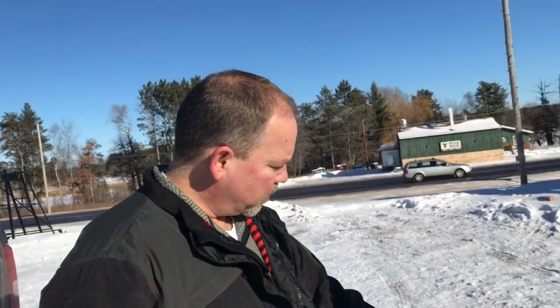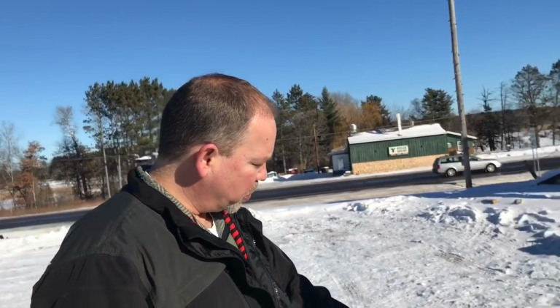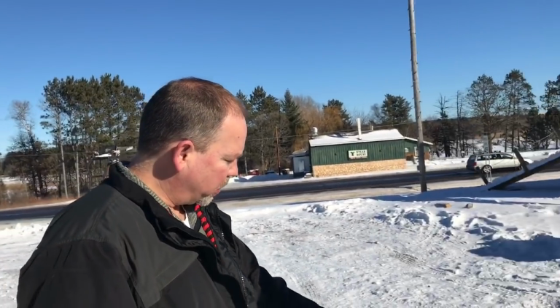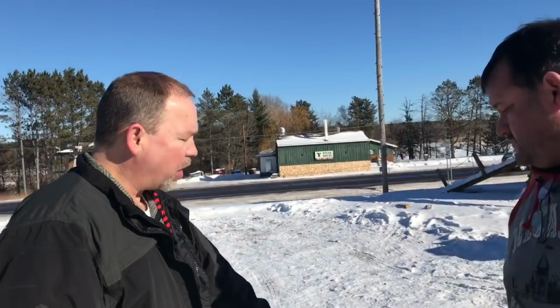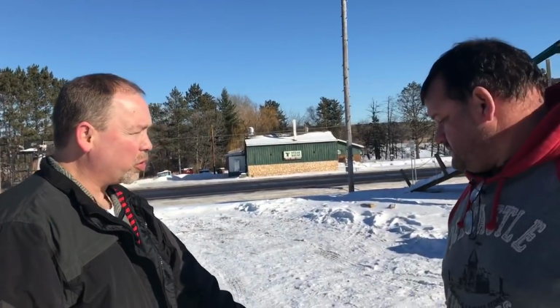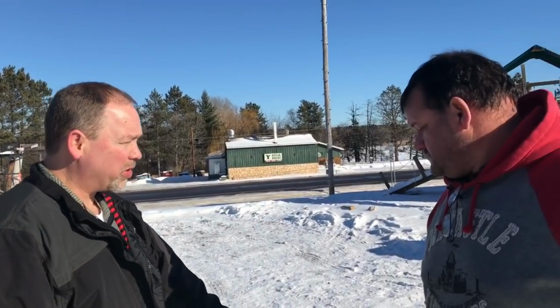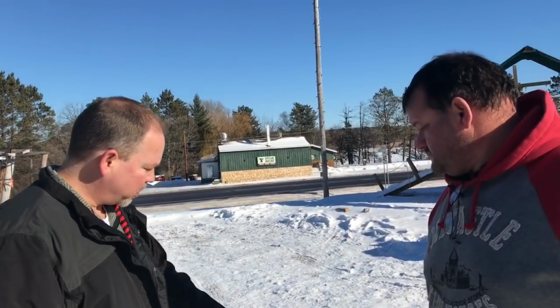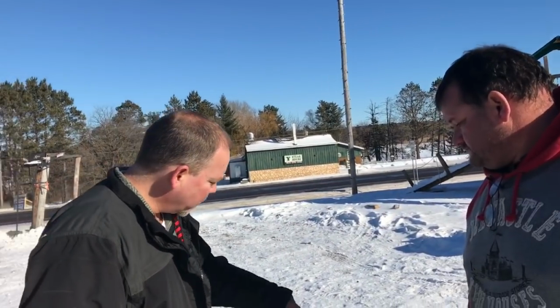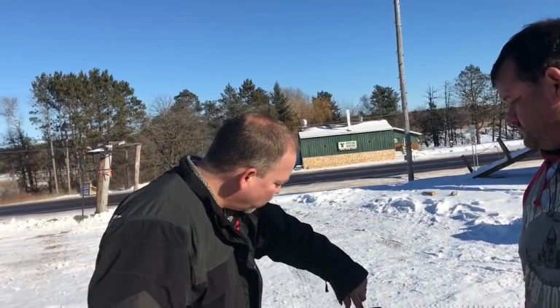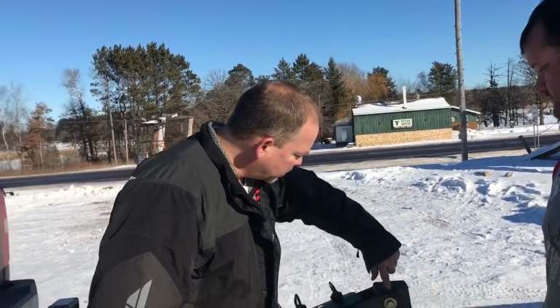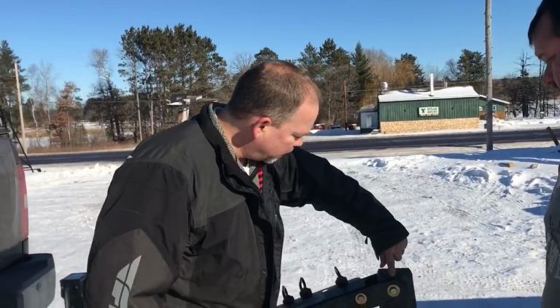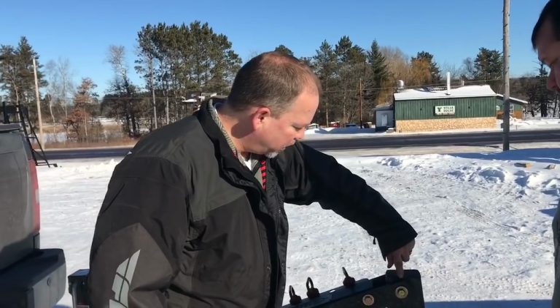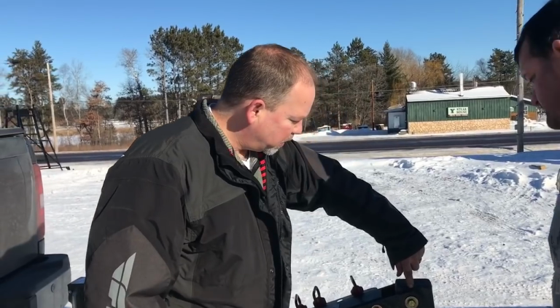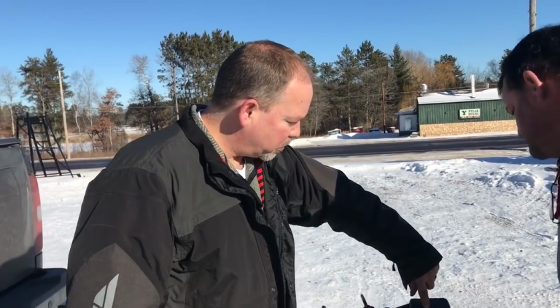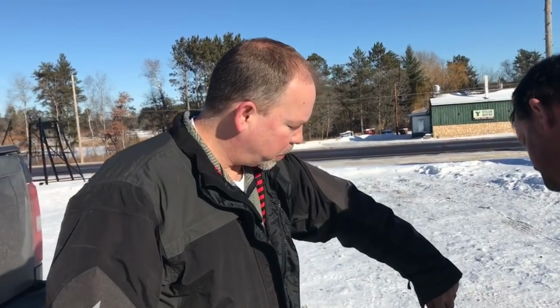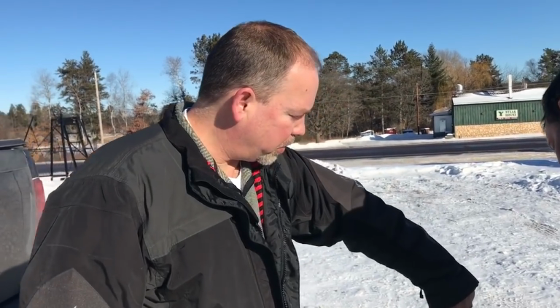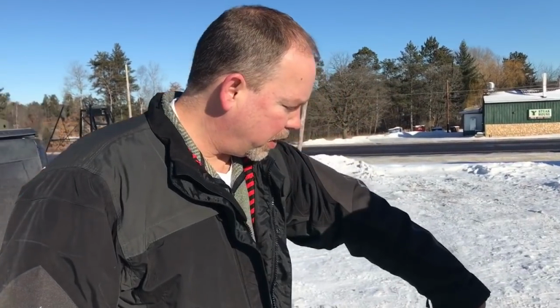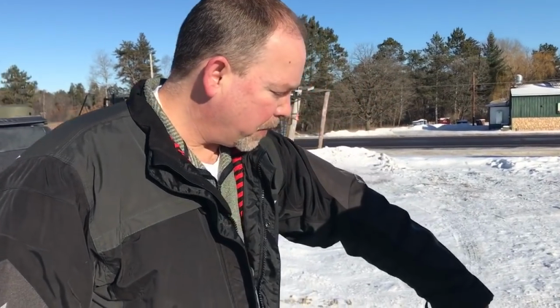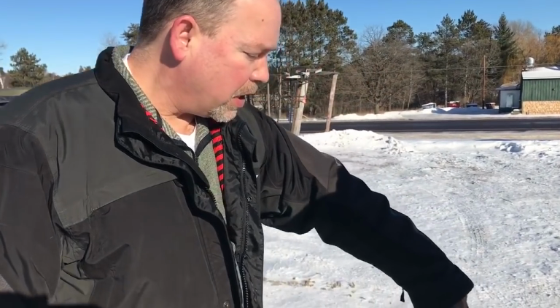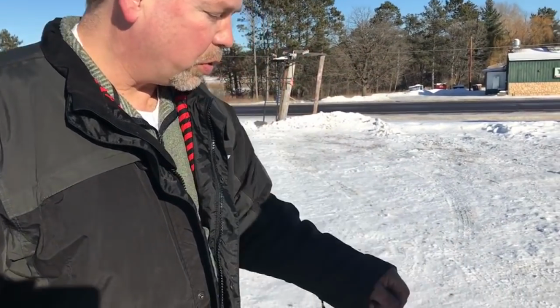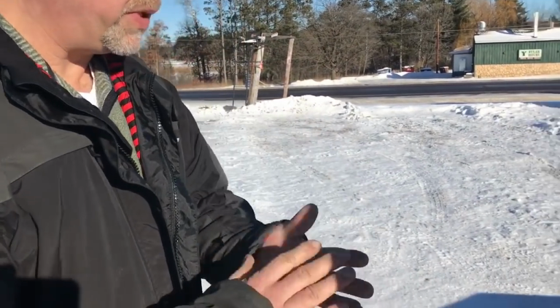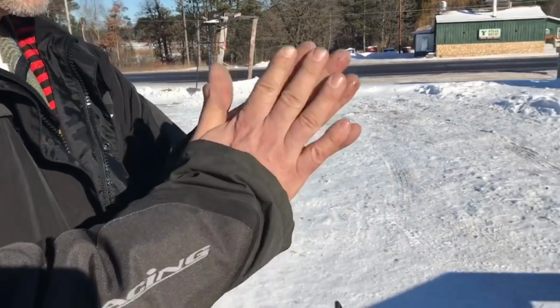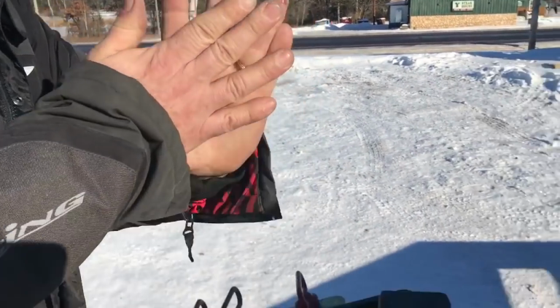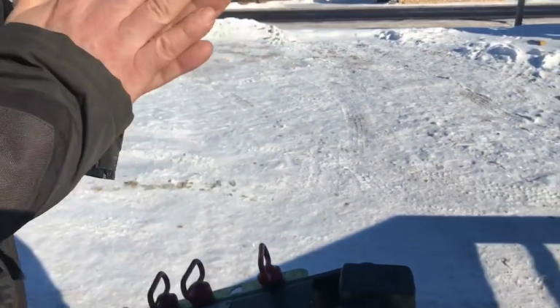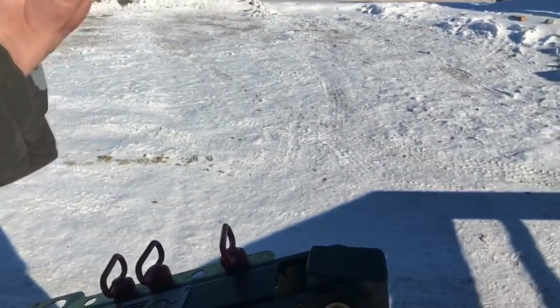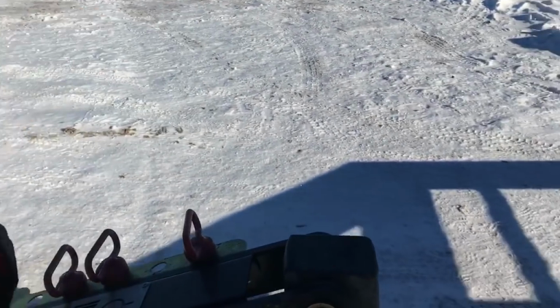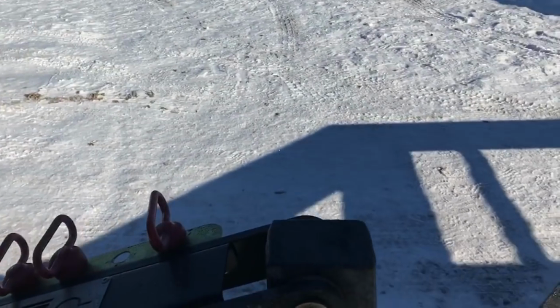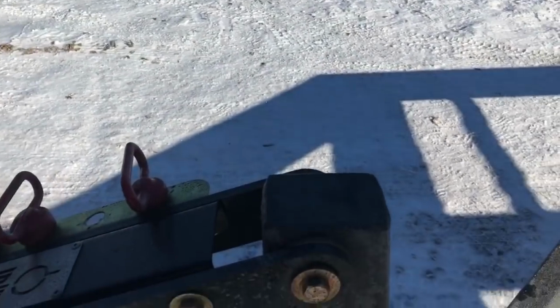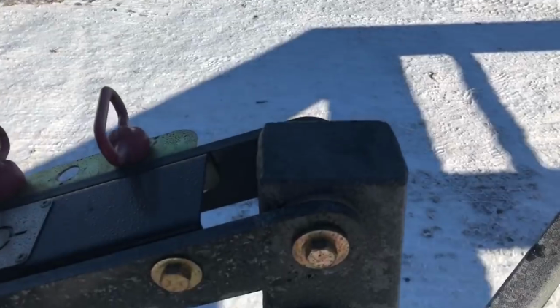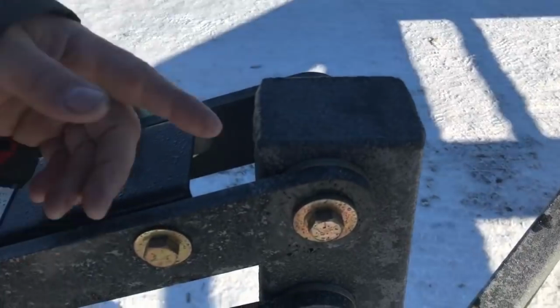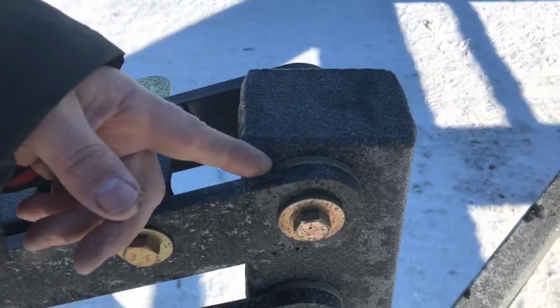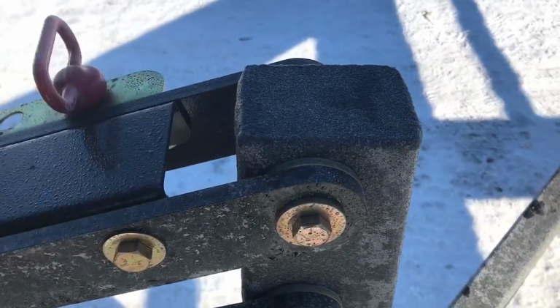So there are no grease zerks. We also have UHMW separators in there, so we're eliminating all that metal on metal contact. It's a nice fiber bushing.